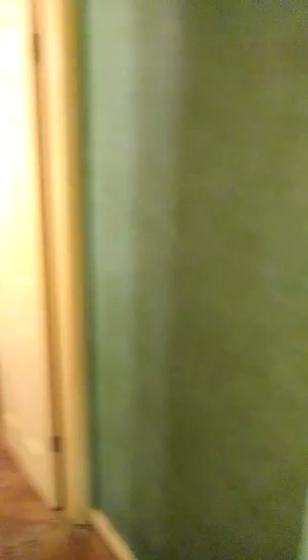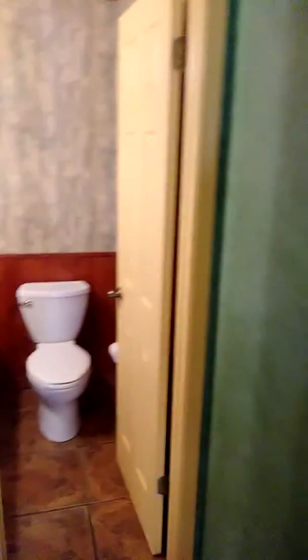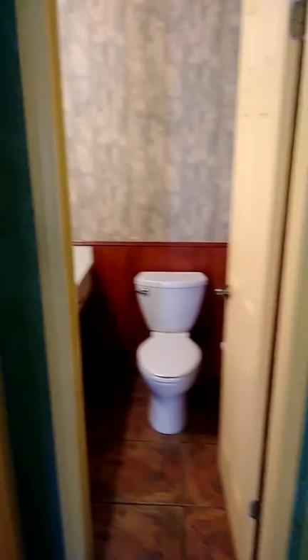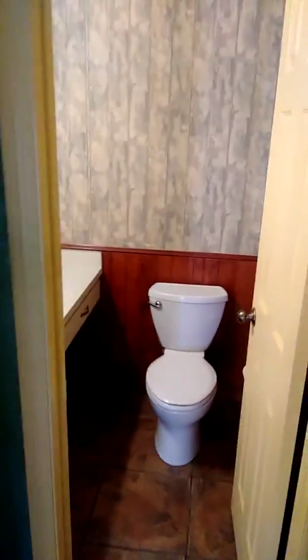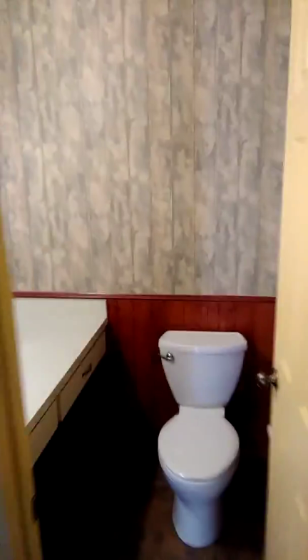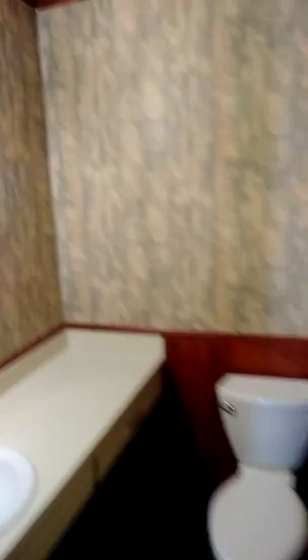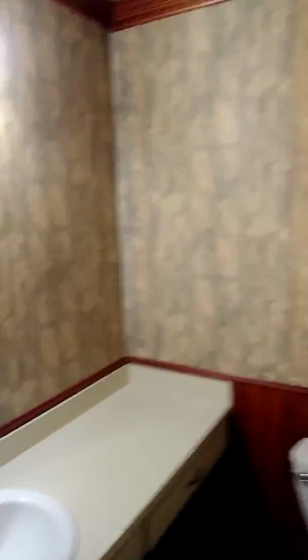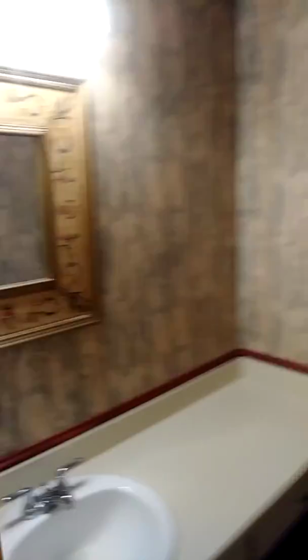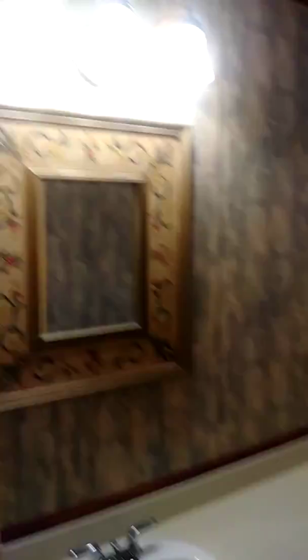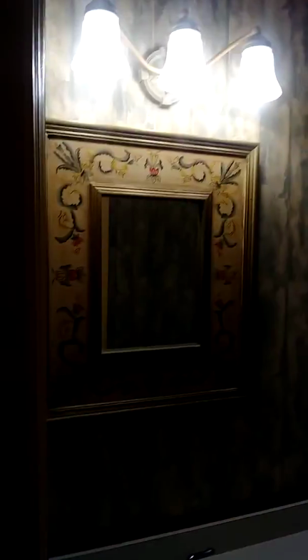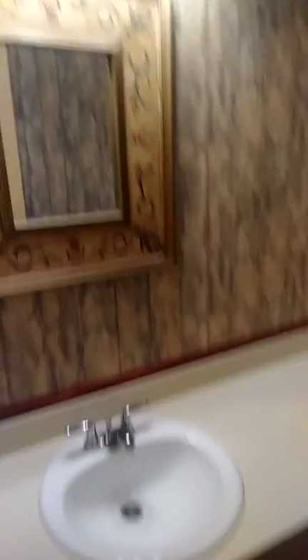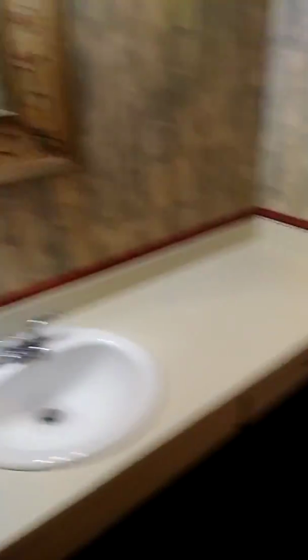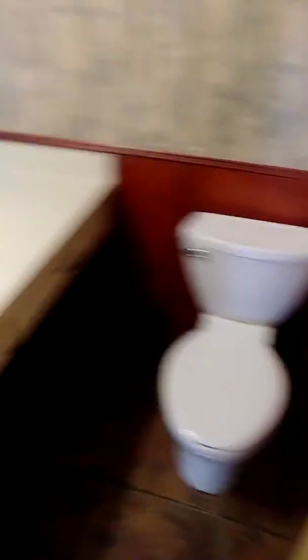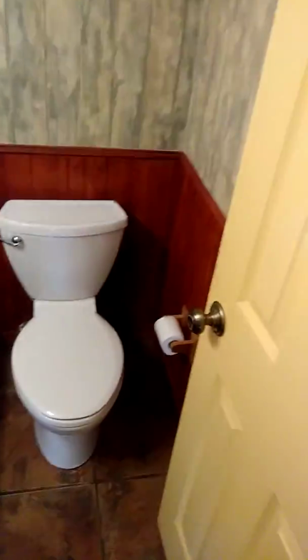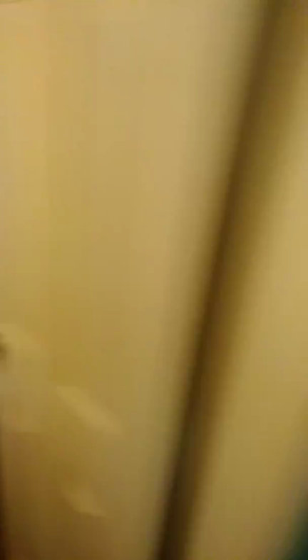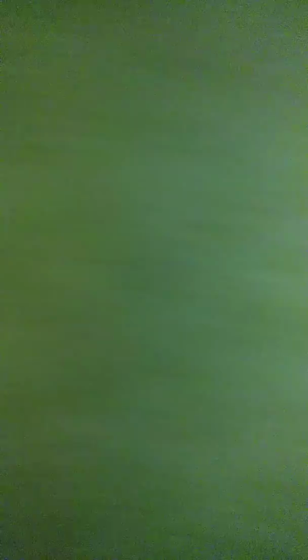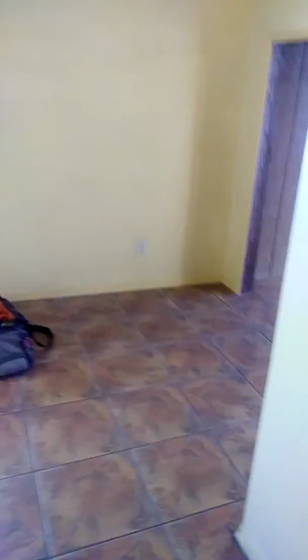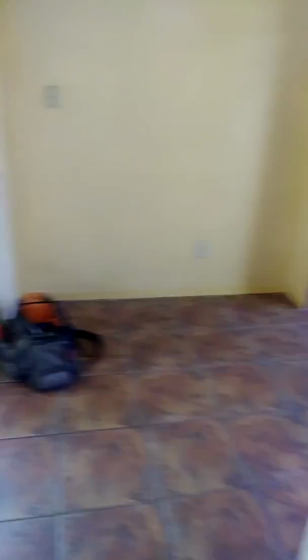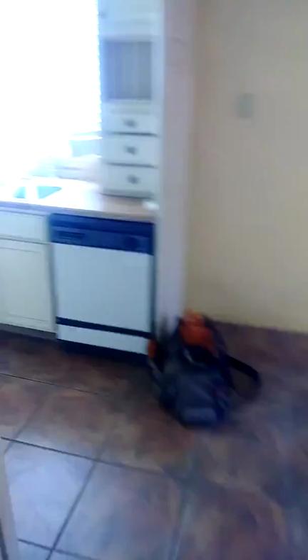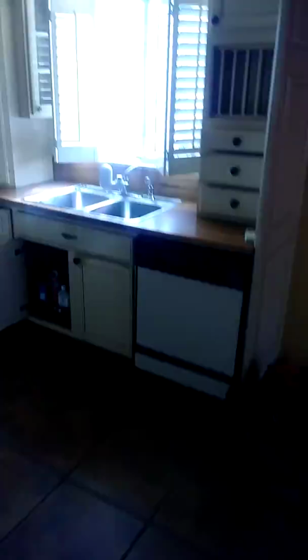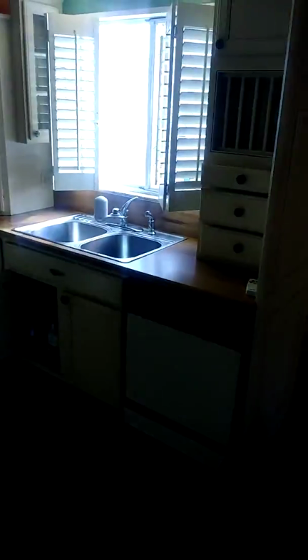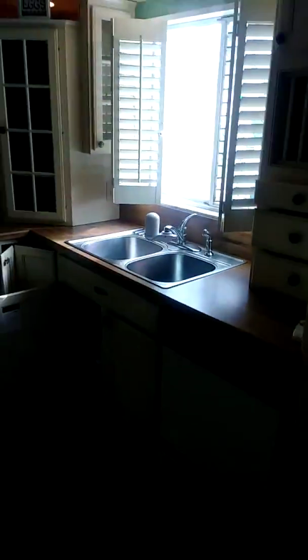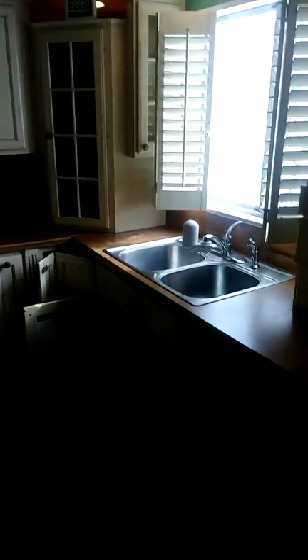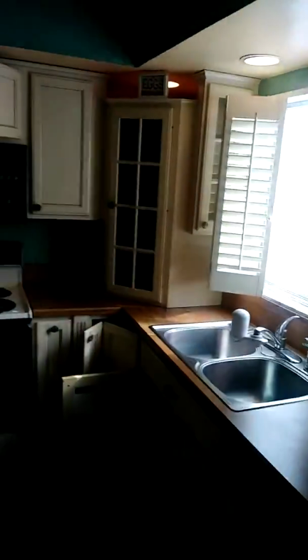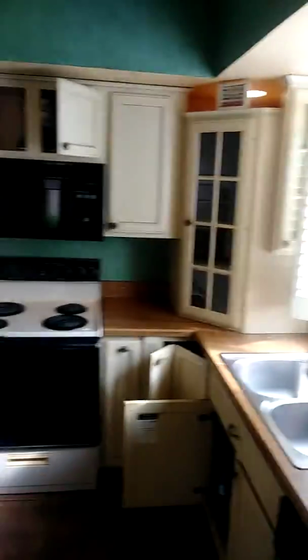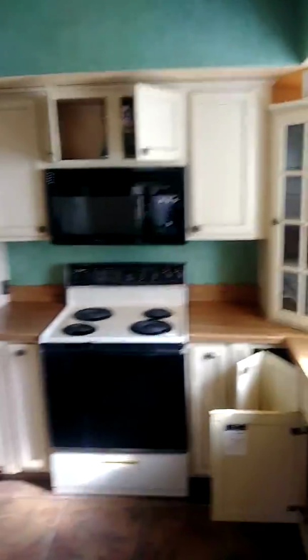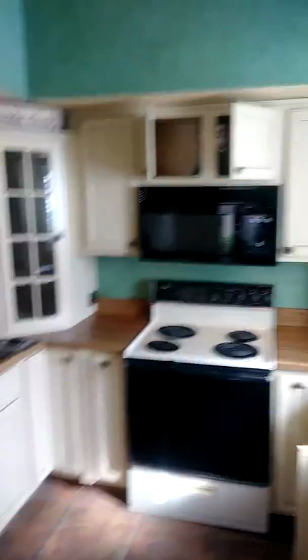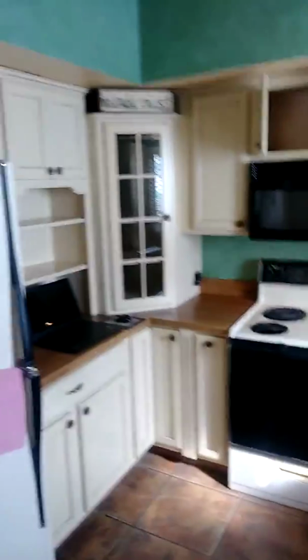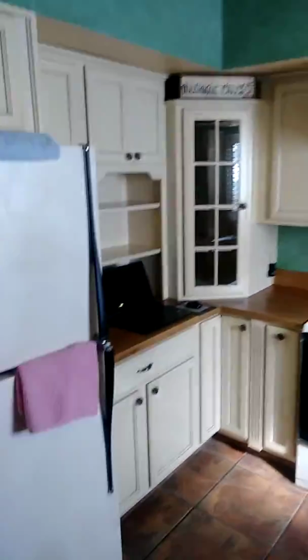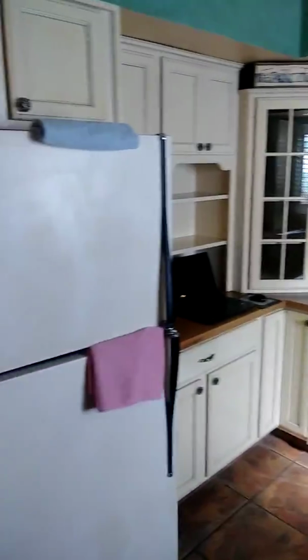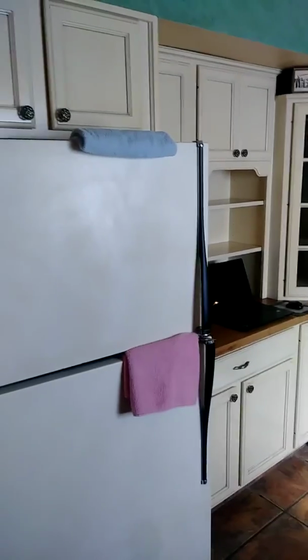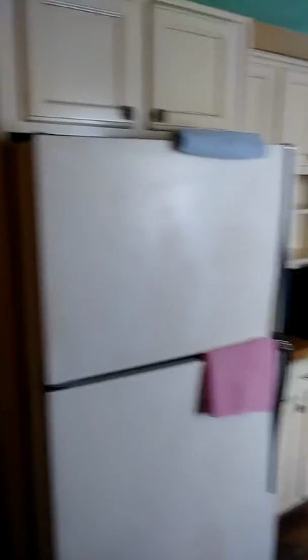There's our half bathroom. There's our outdated kitchen — cool kitchen, just outdated. That's no biggie.